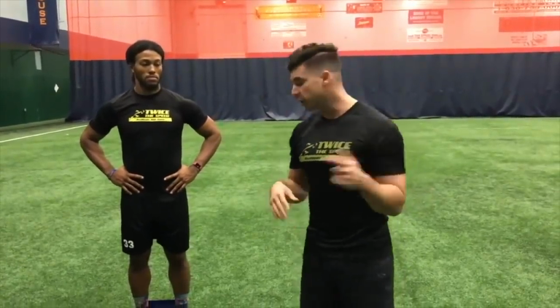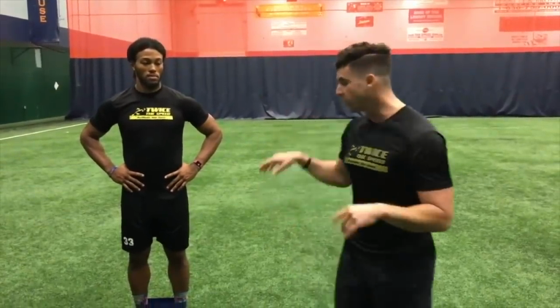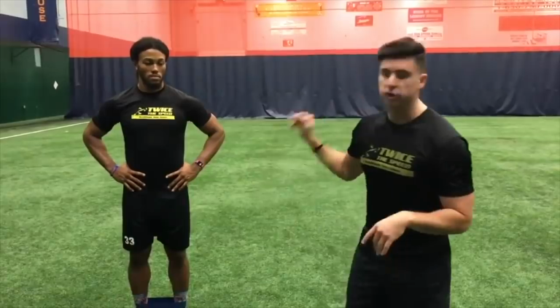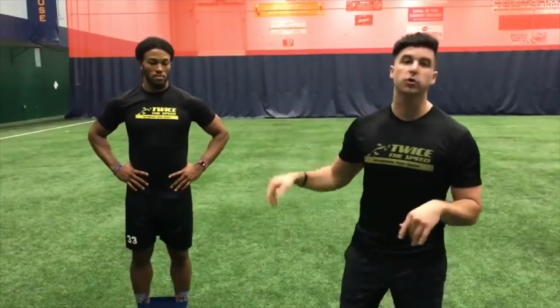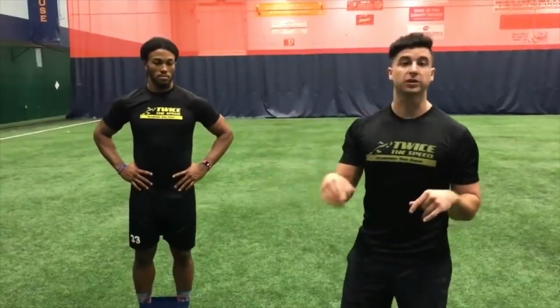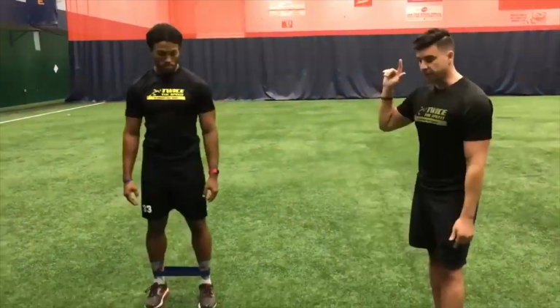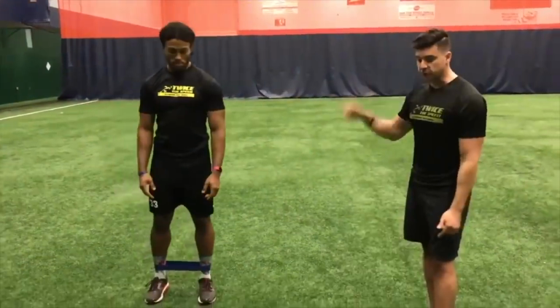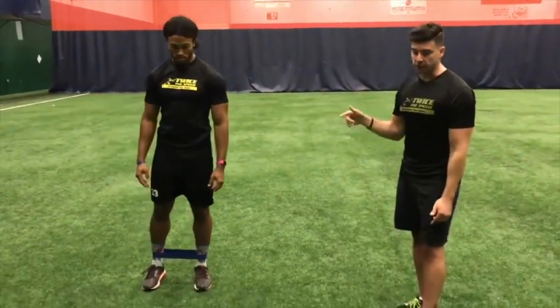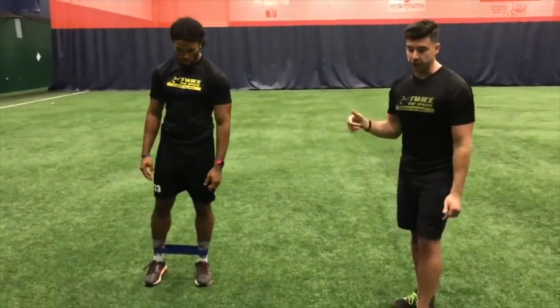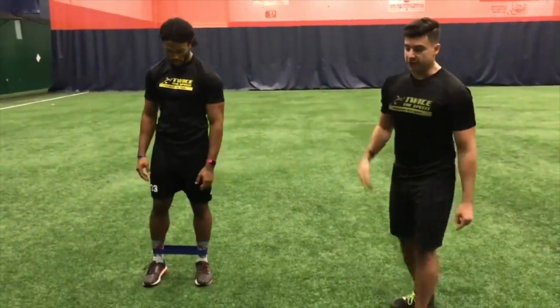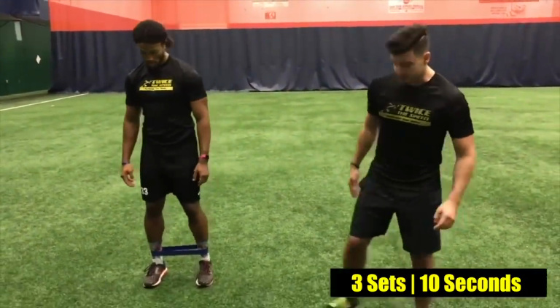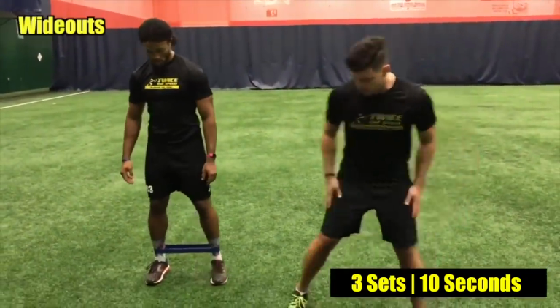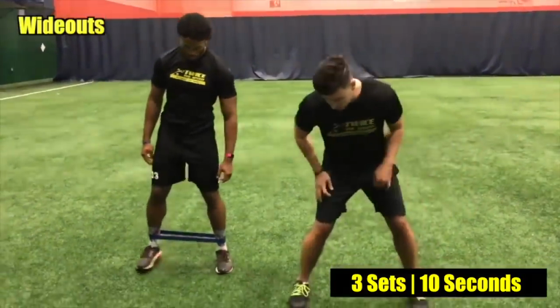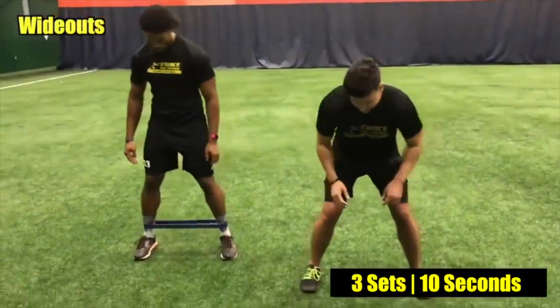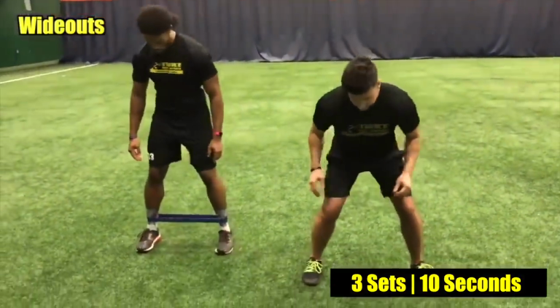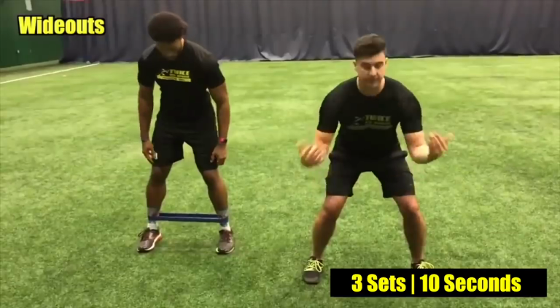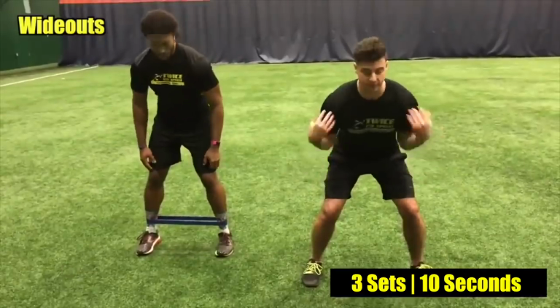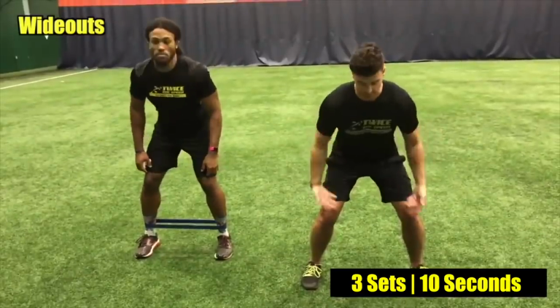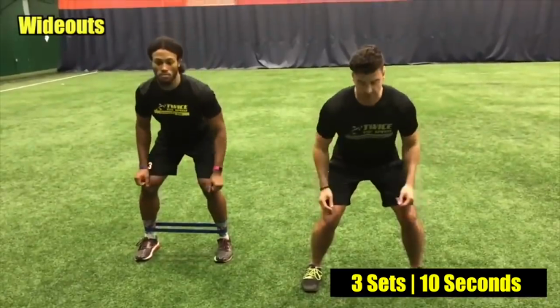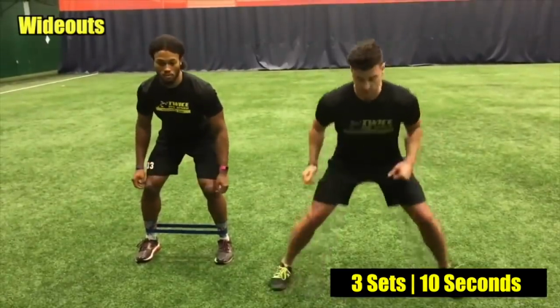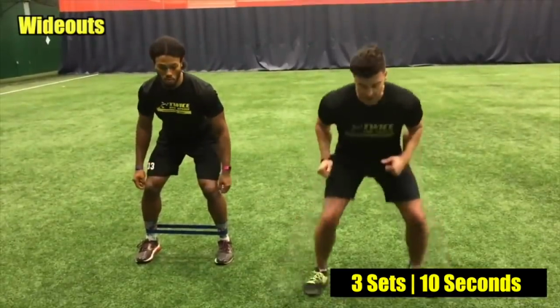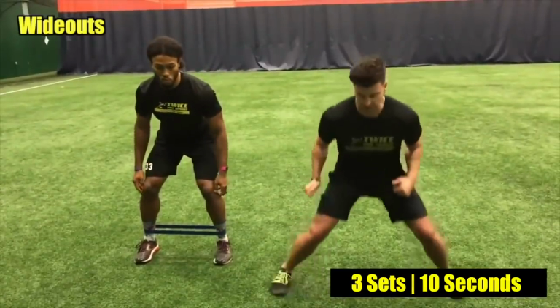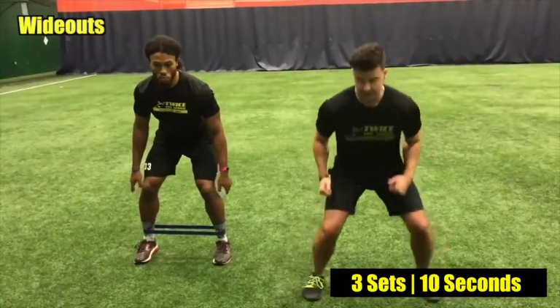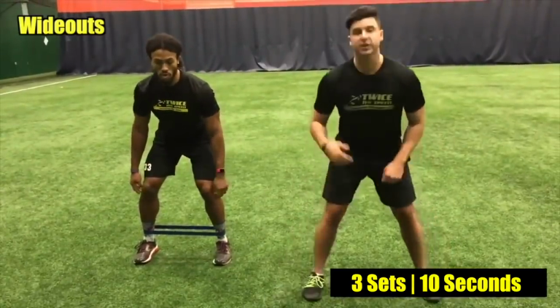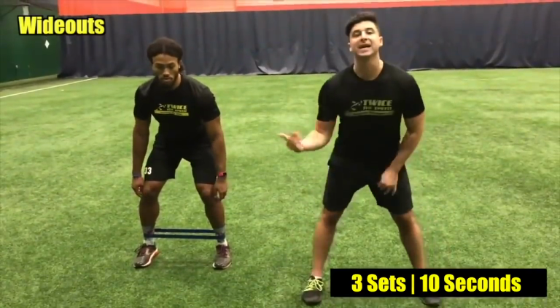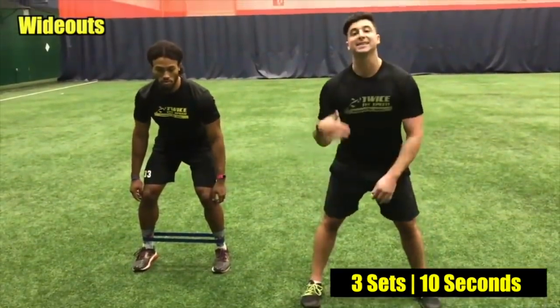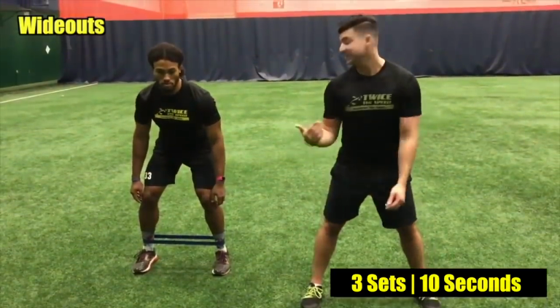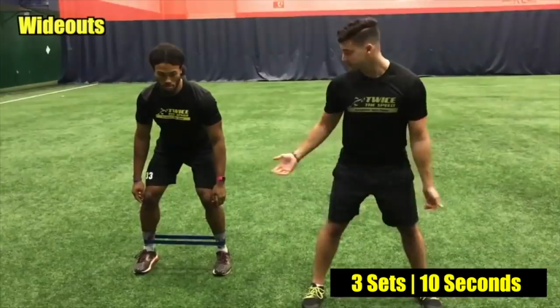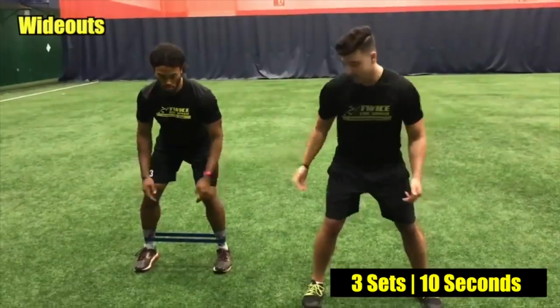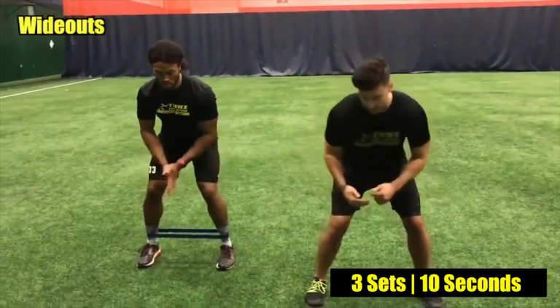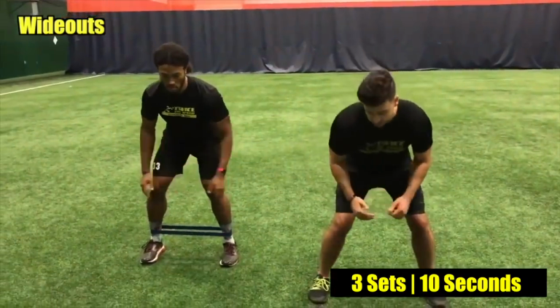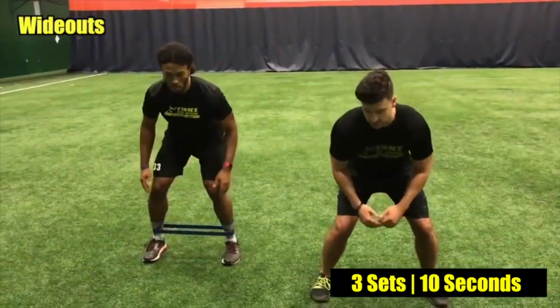We're gonna cut real quick and show you the drills. The first one: he's gonna start shoulder-width apart and go wide out just like this — 10 seconds as fast as he possibly can. Ready, go ahead.